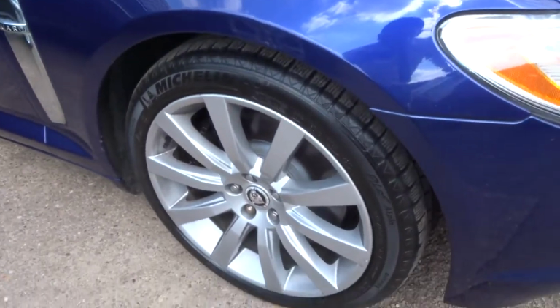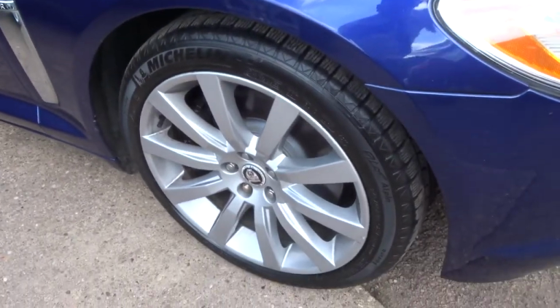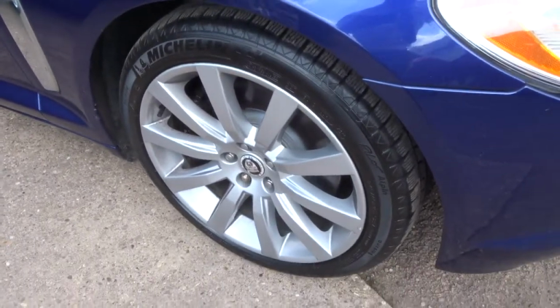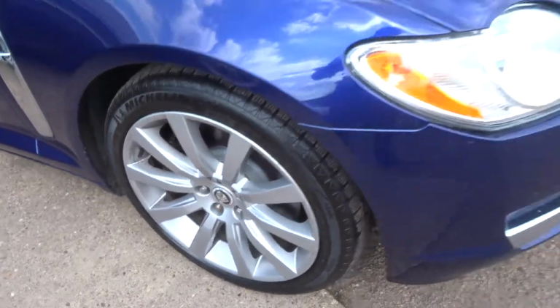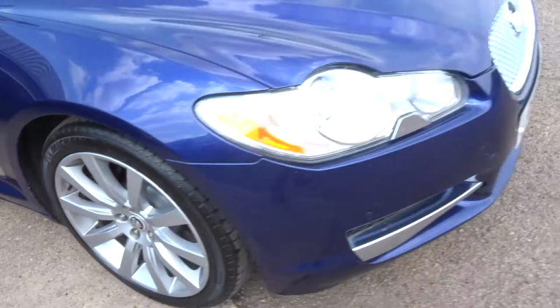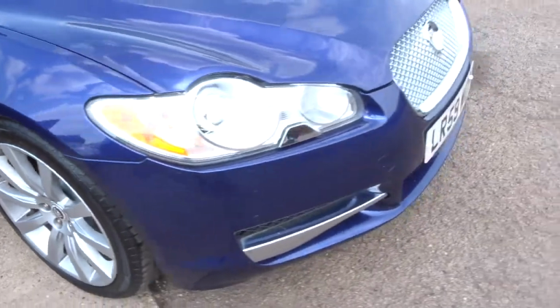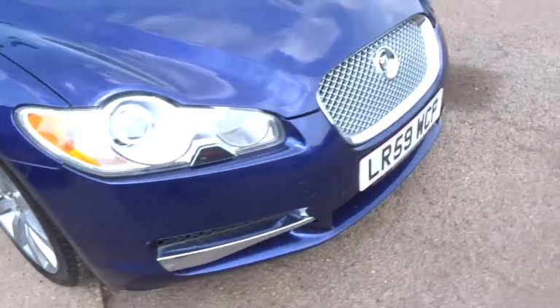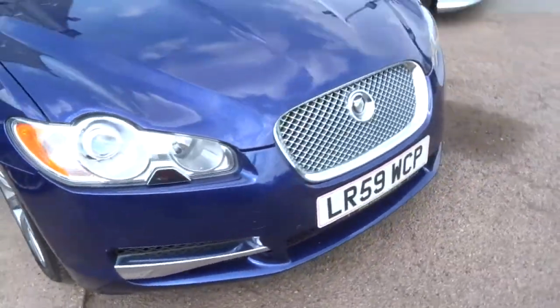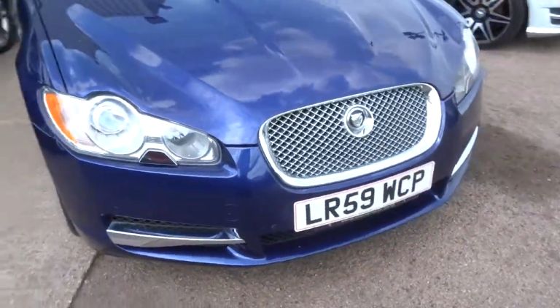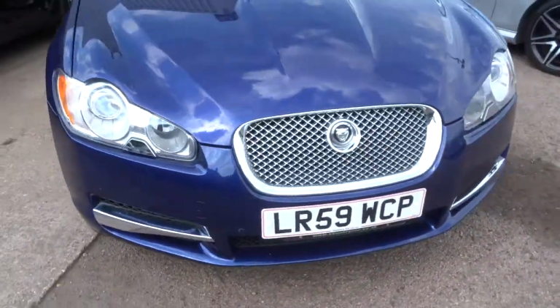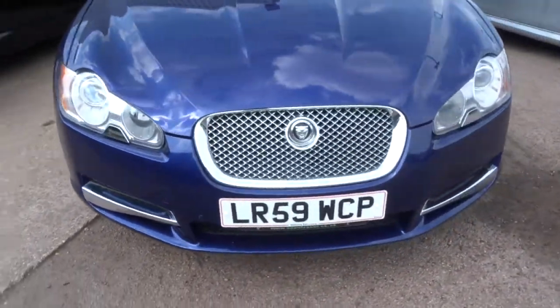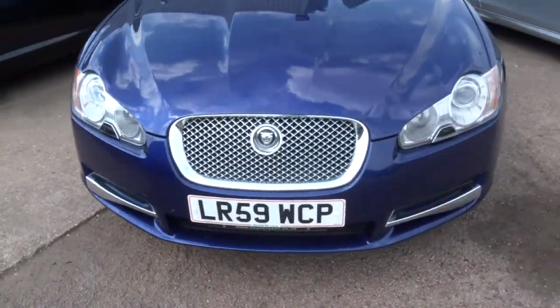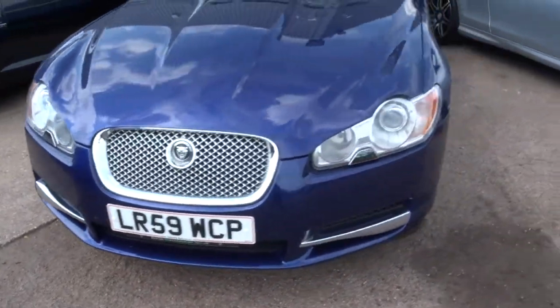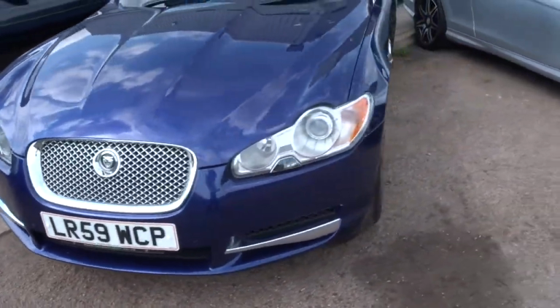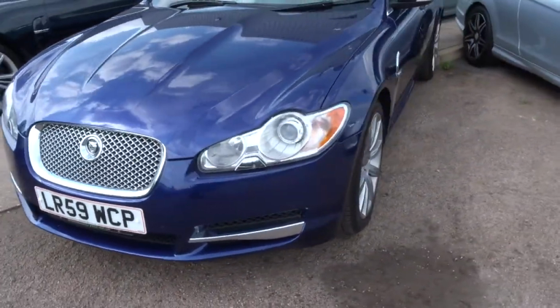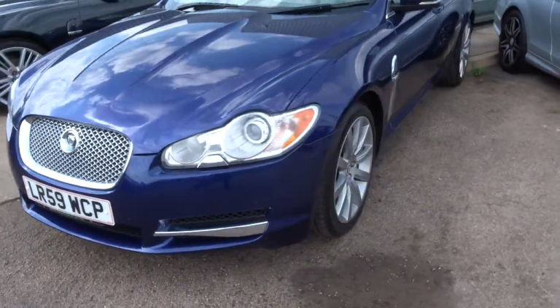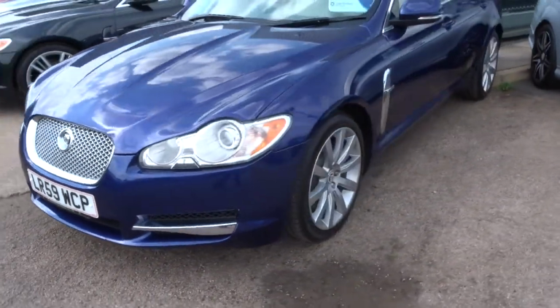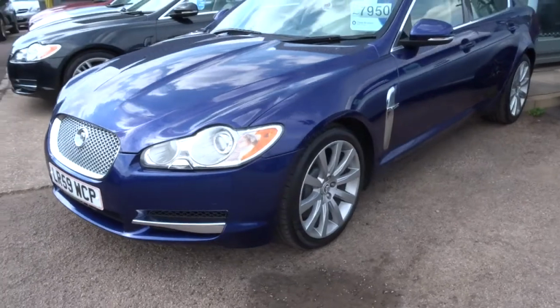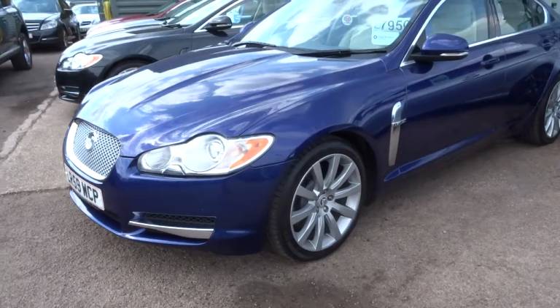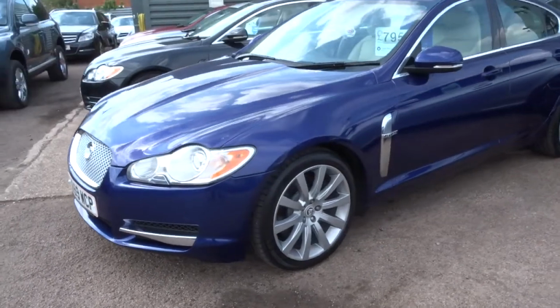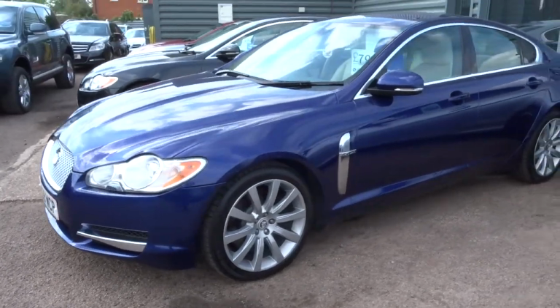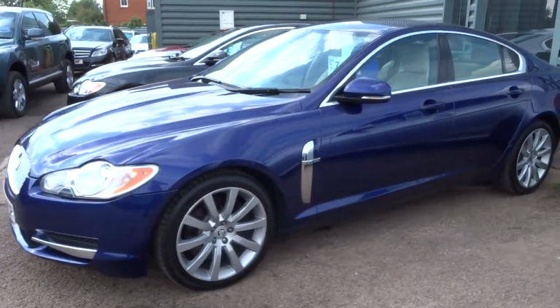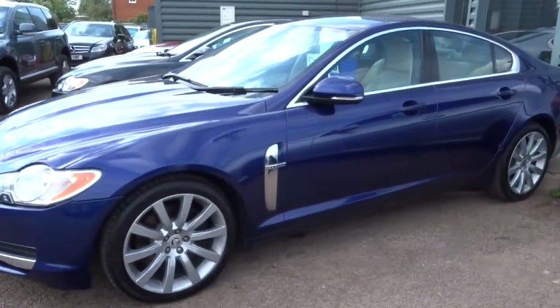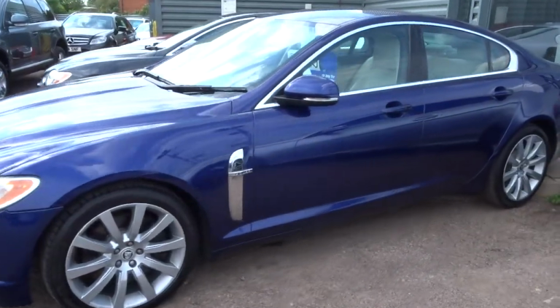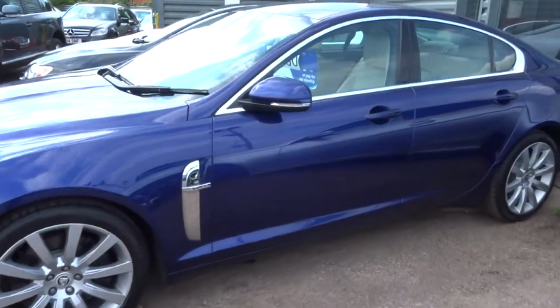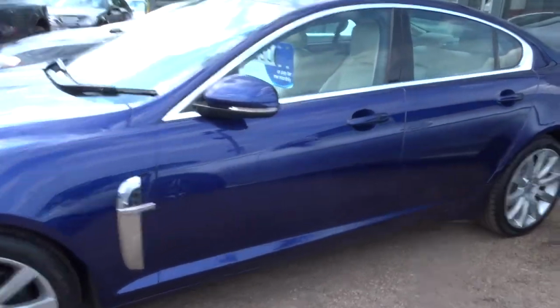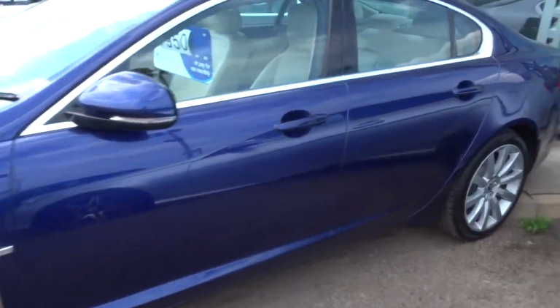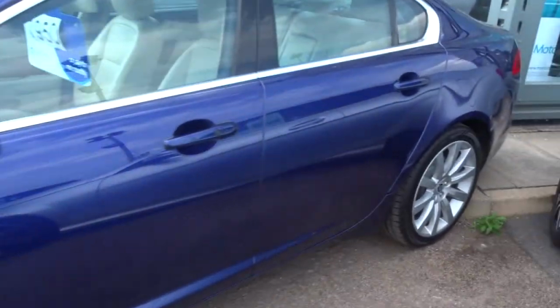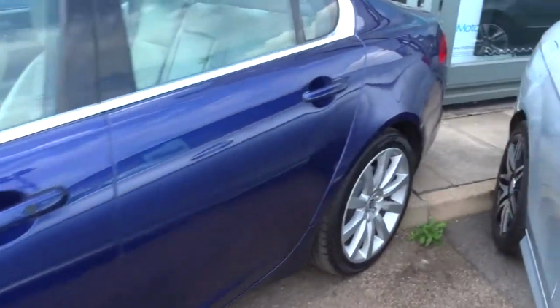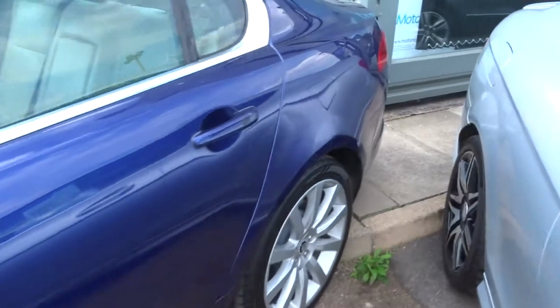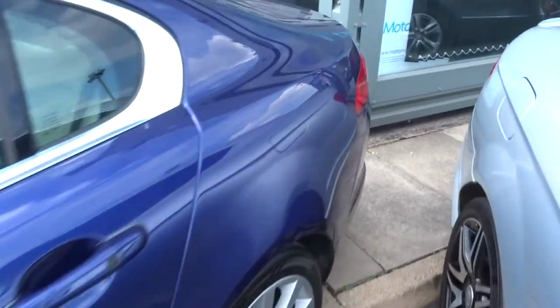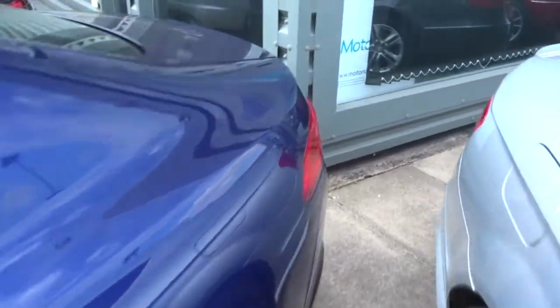It has multi-spoke alloys, it's a 59 plate, and it does about 42 miles to the gallon — it's a diesel. The car is absolutely stunning.